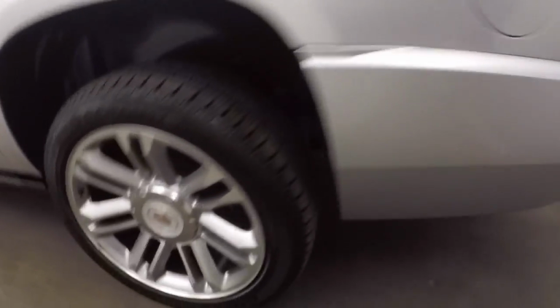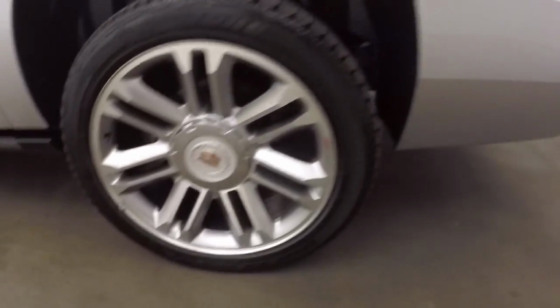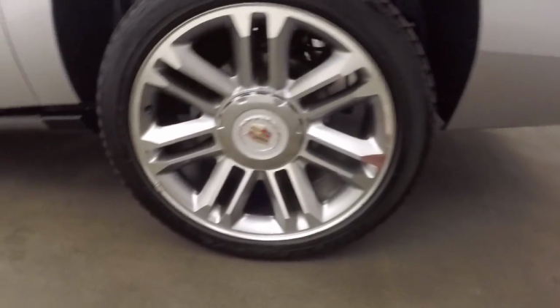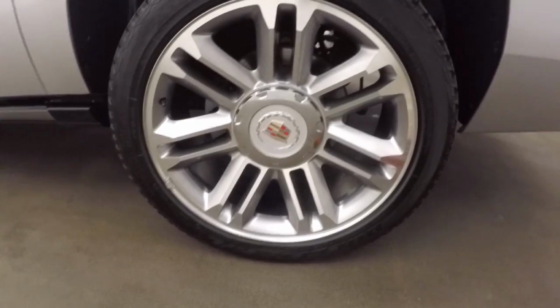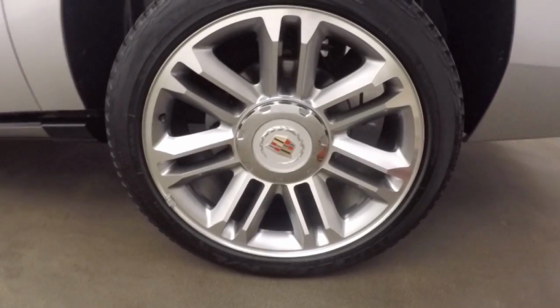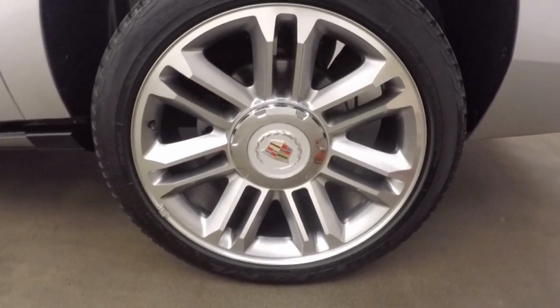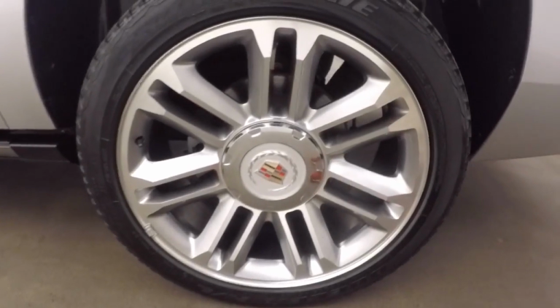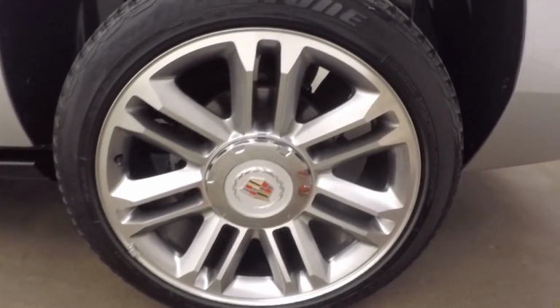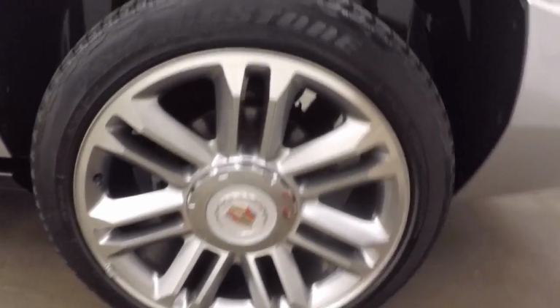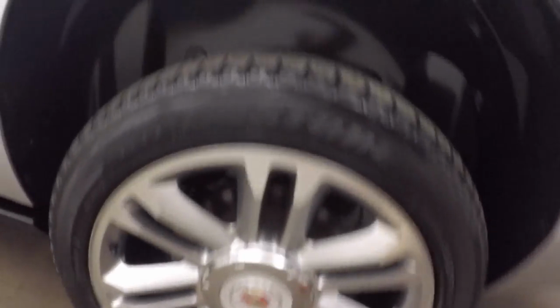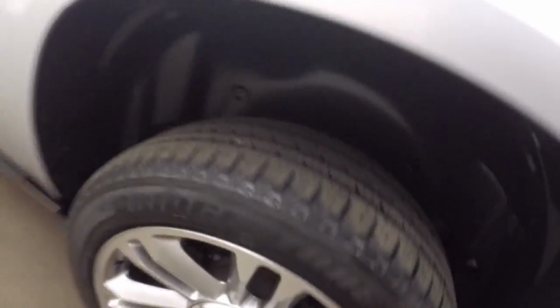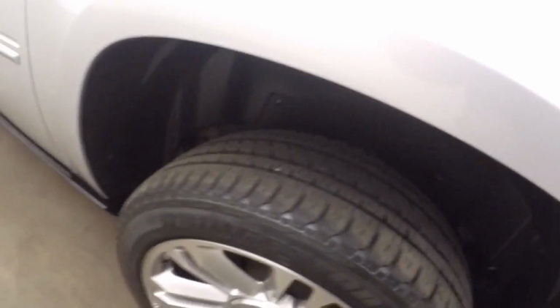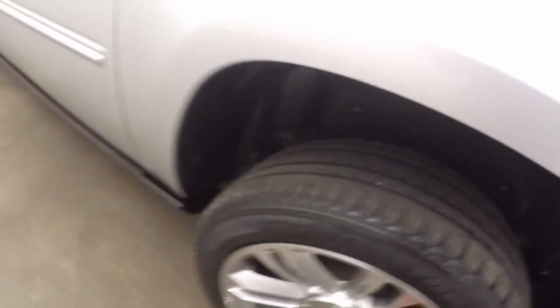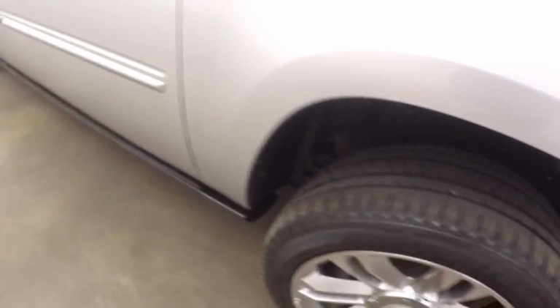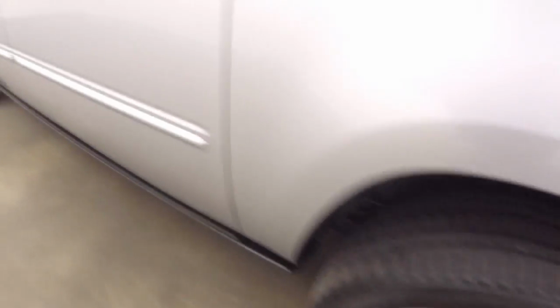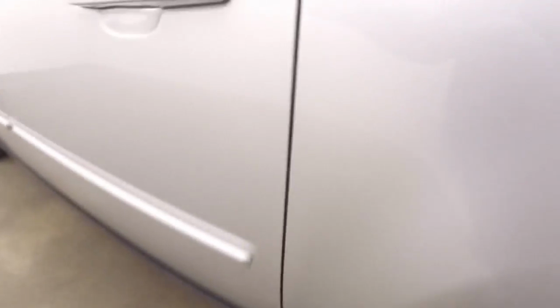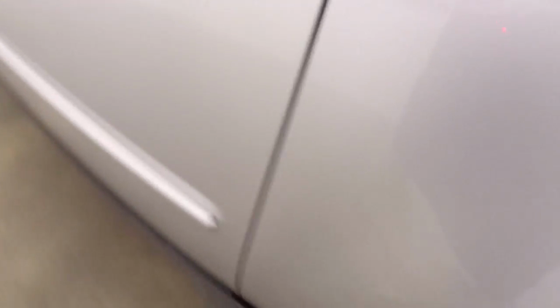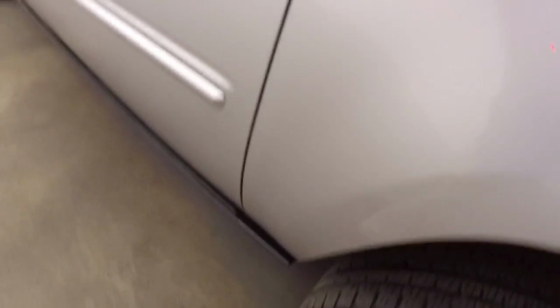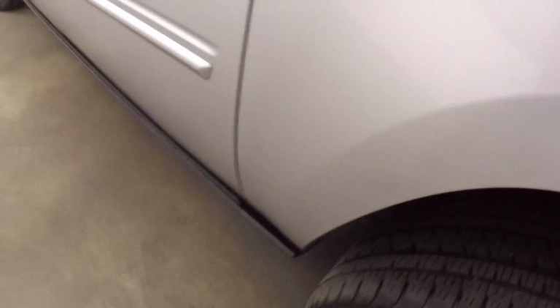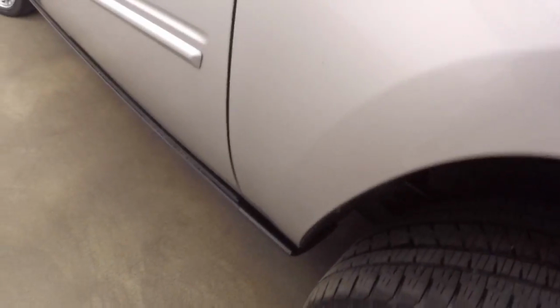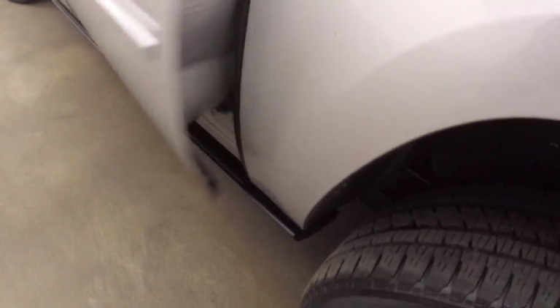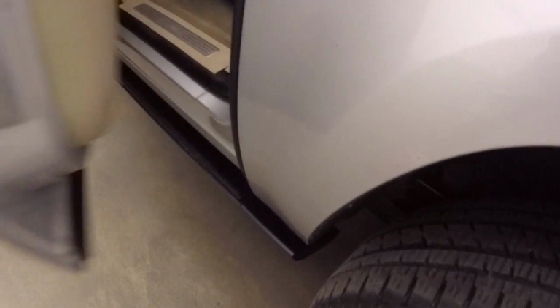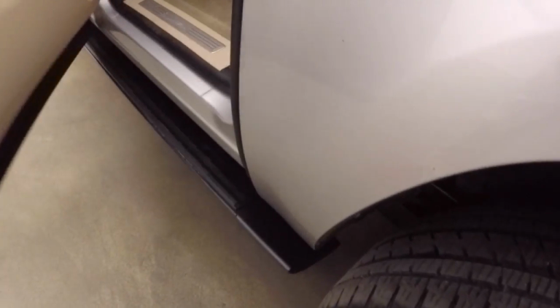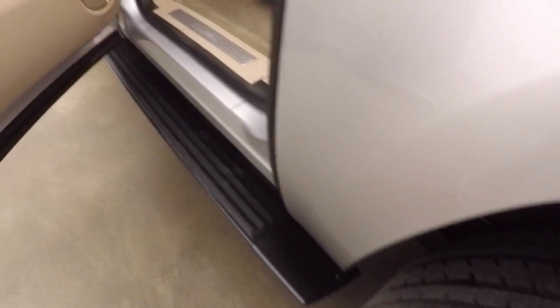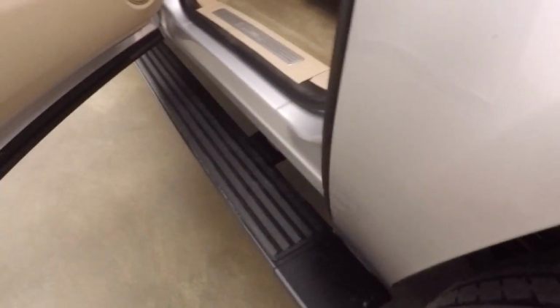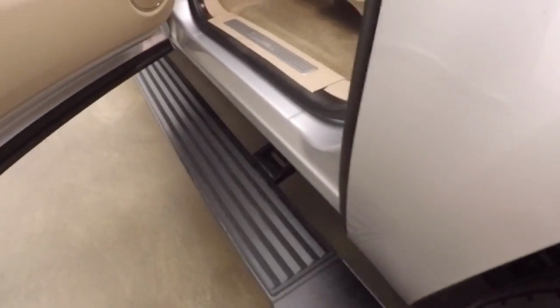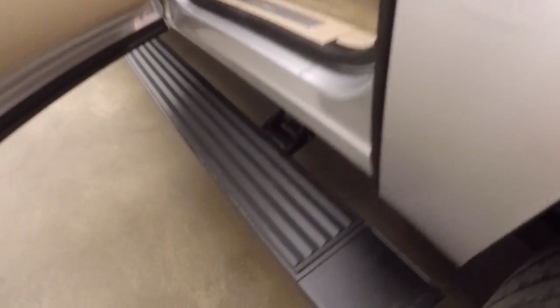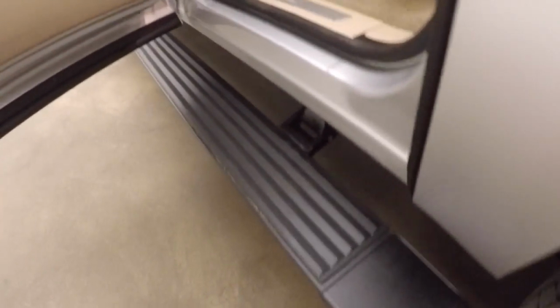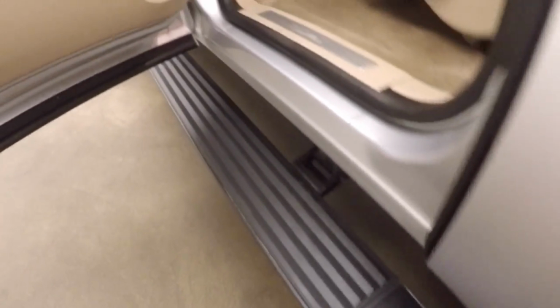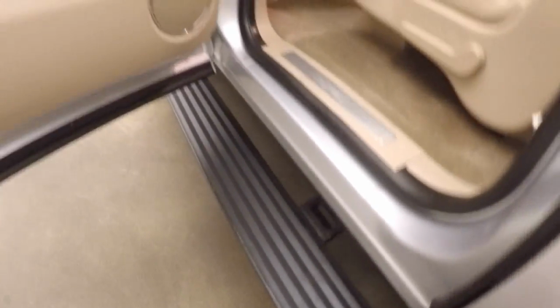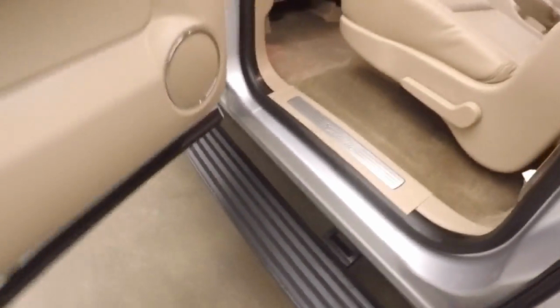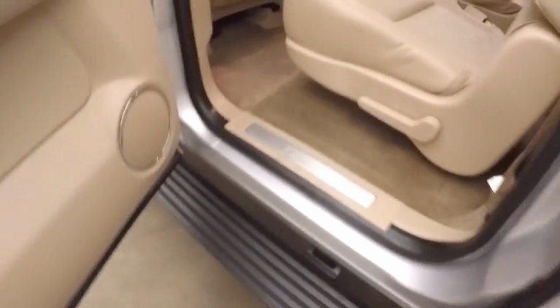There's those really nice alloy wheels. There's these tires. Also has a cool feature — automatic side steps.